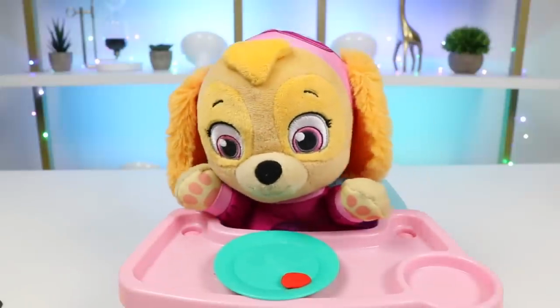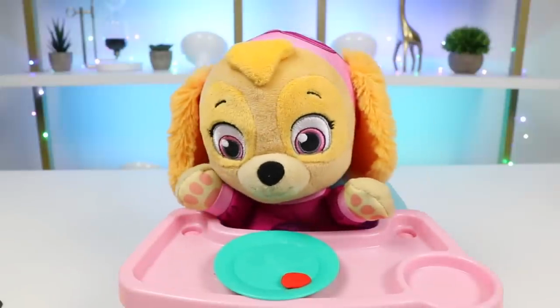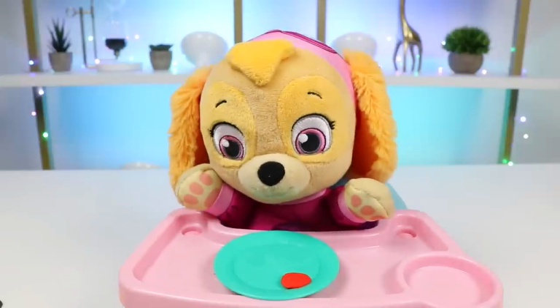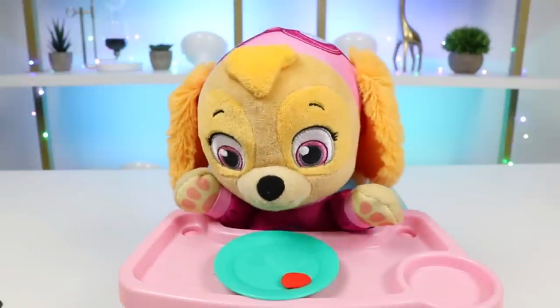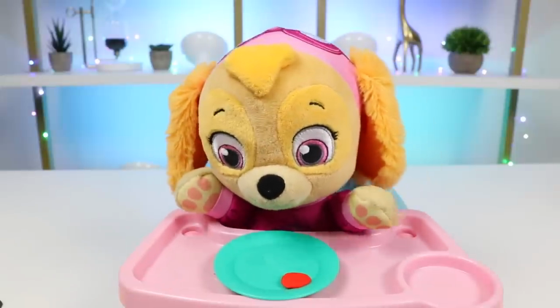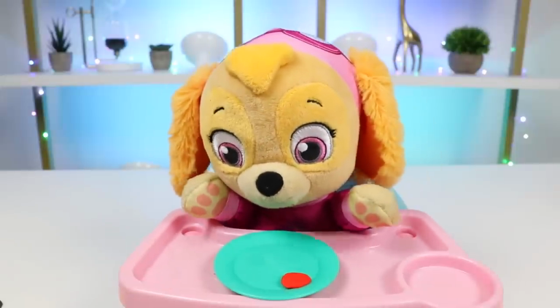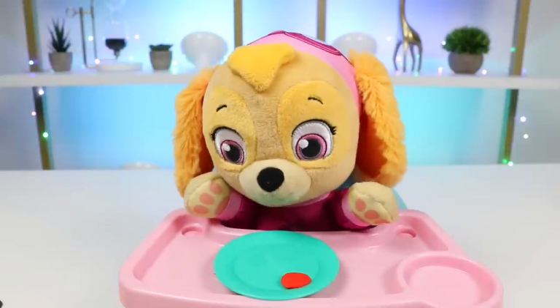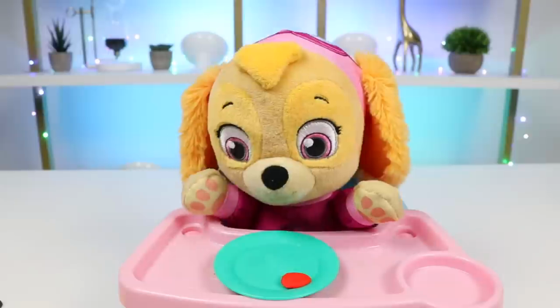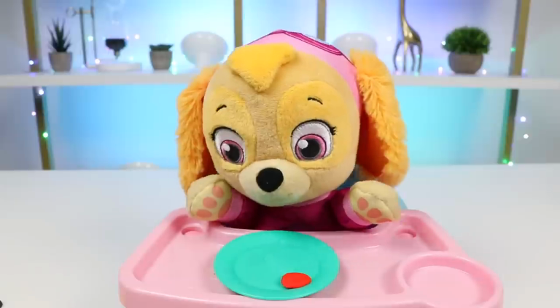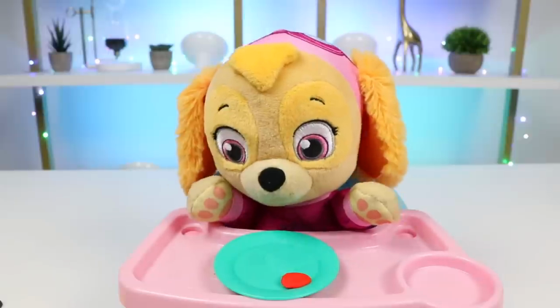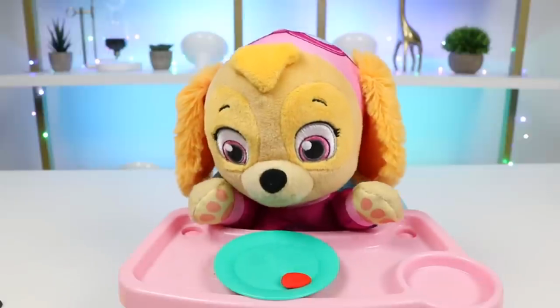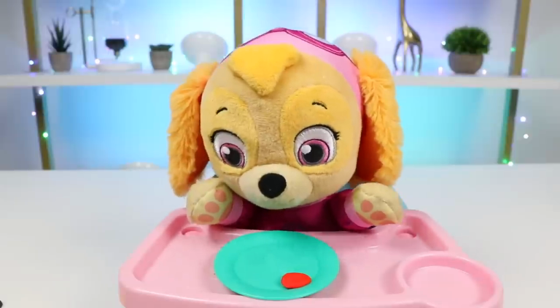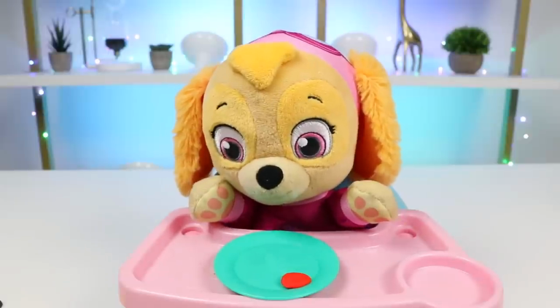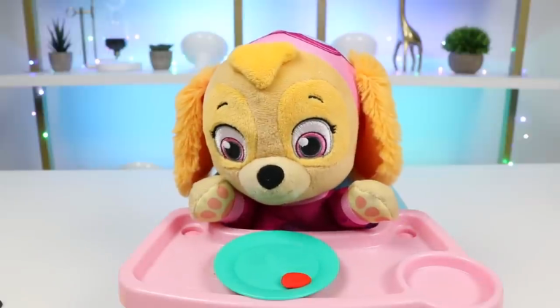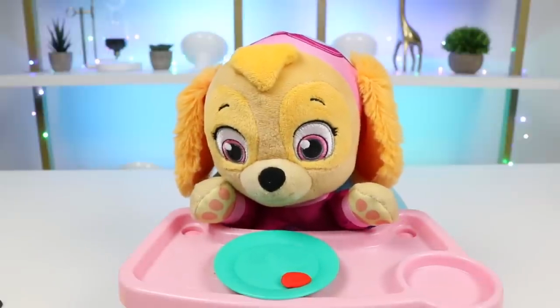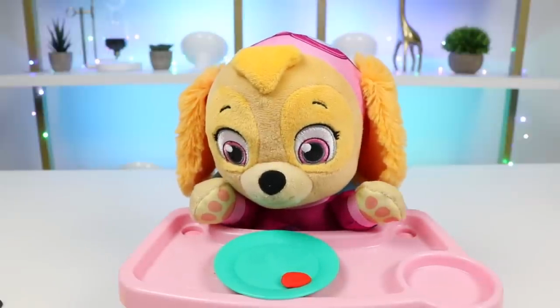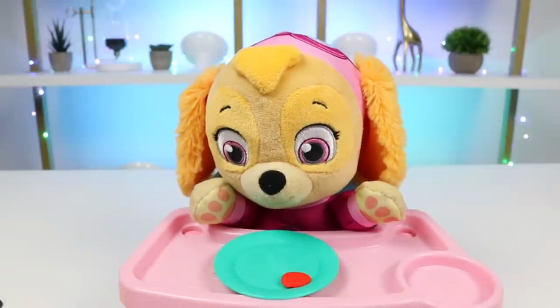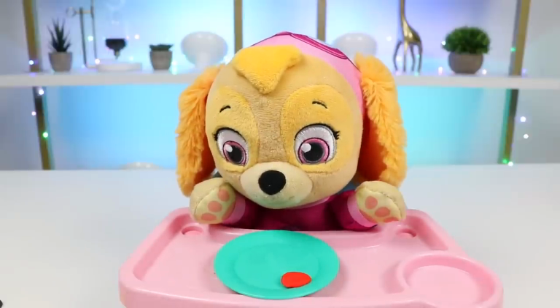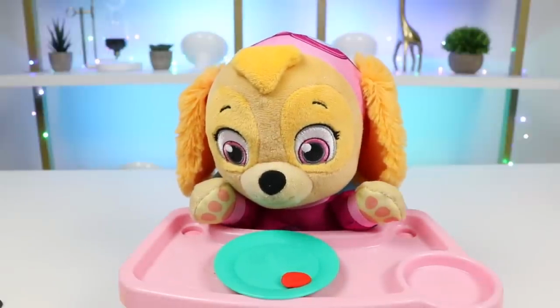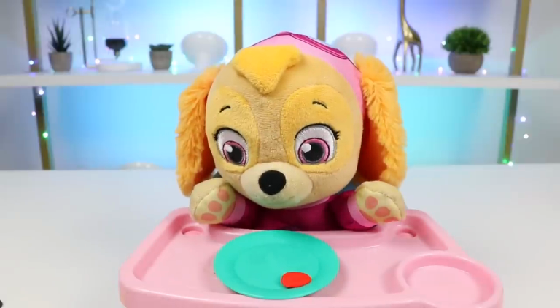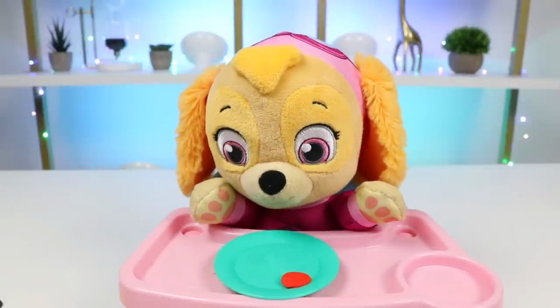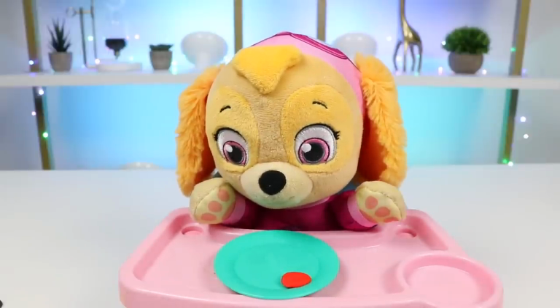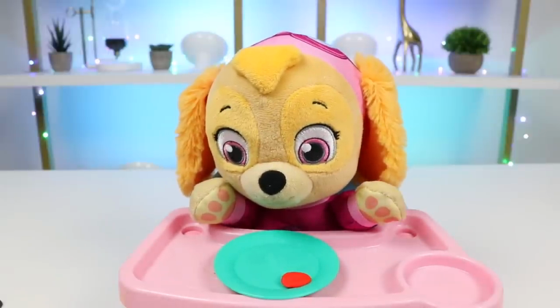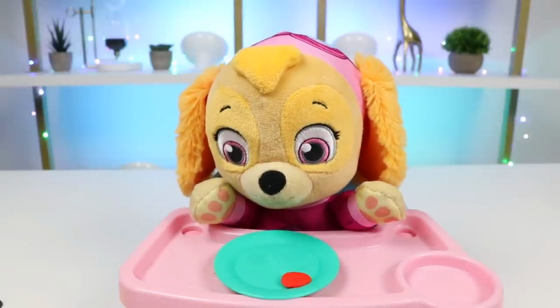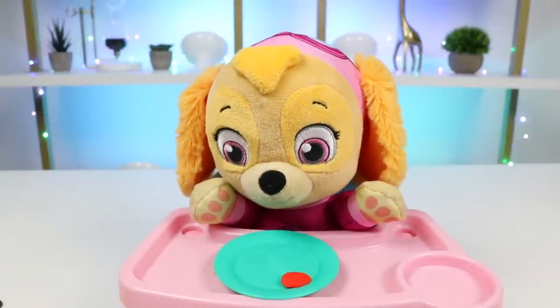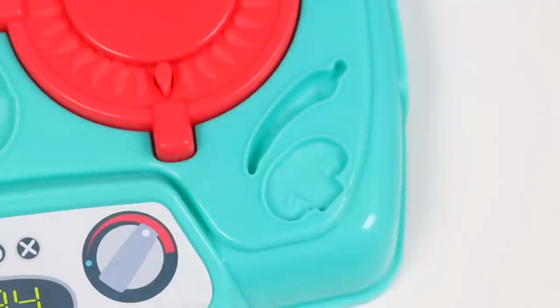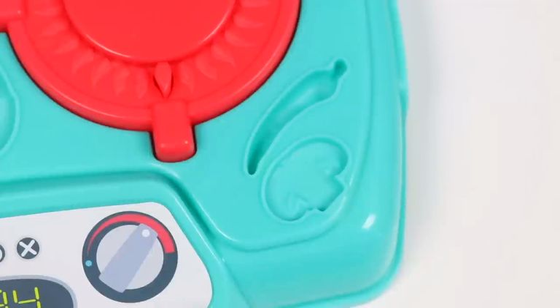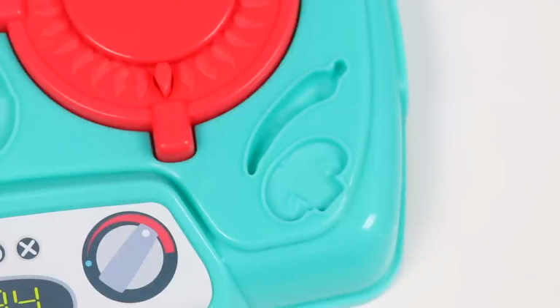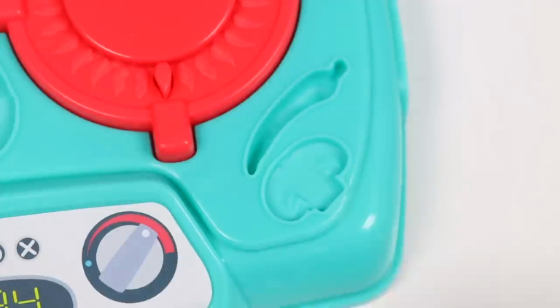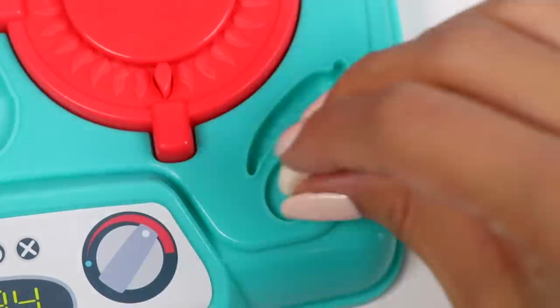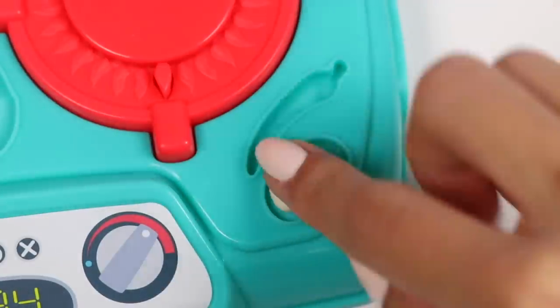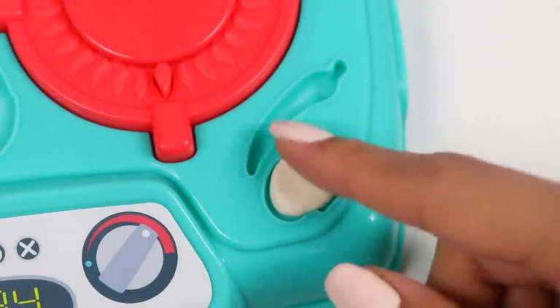Do you know what you want for dinner? Skye wants spaghetti. Spaghetti, great choice. I love pasta. All right everyone, let's make some spaghetti.